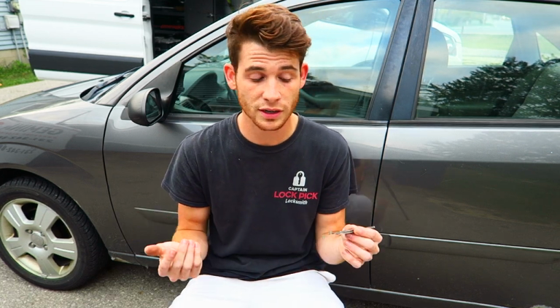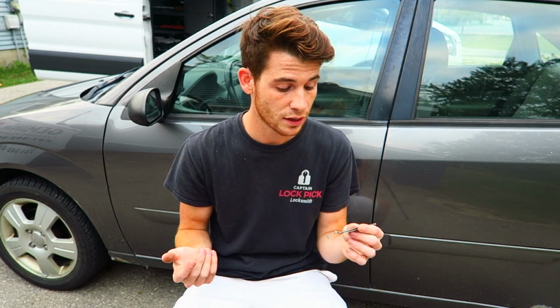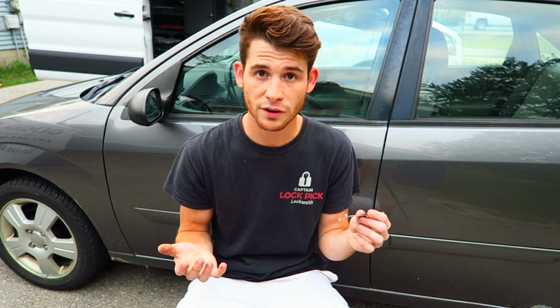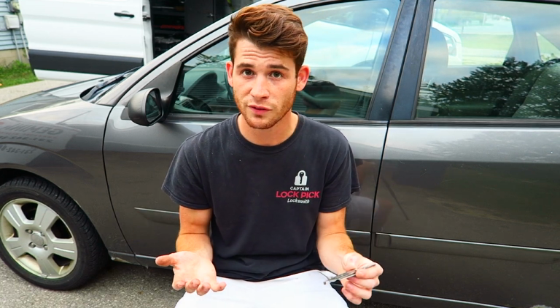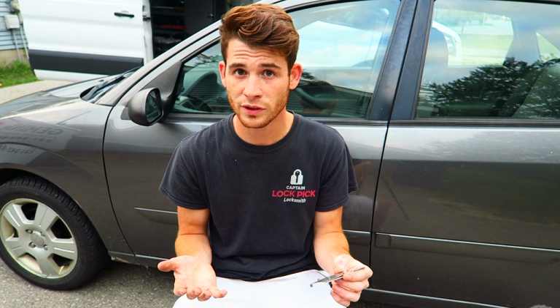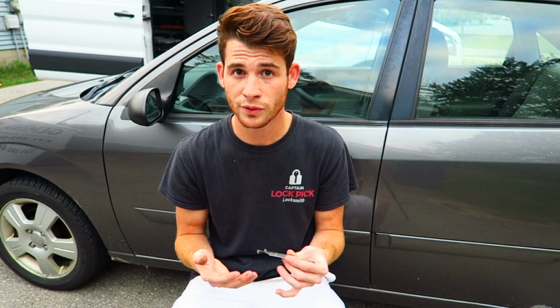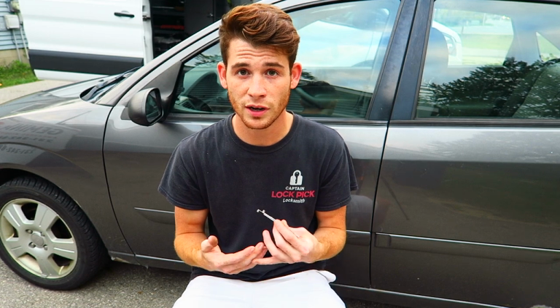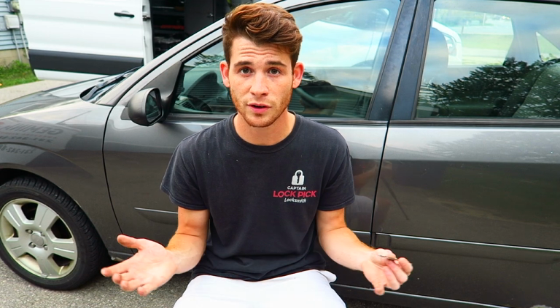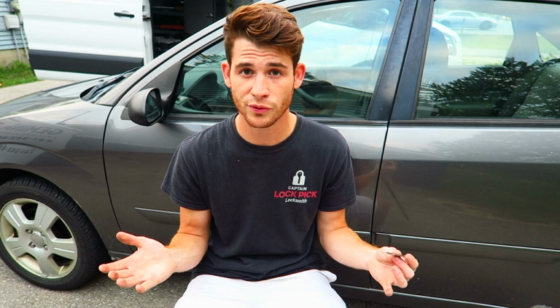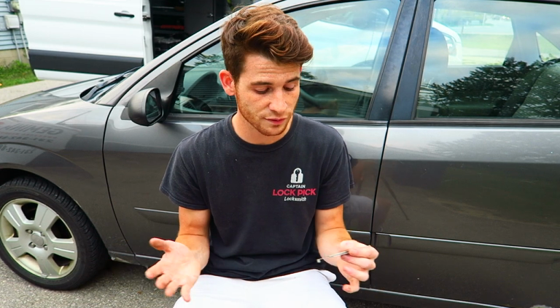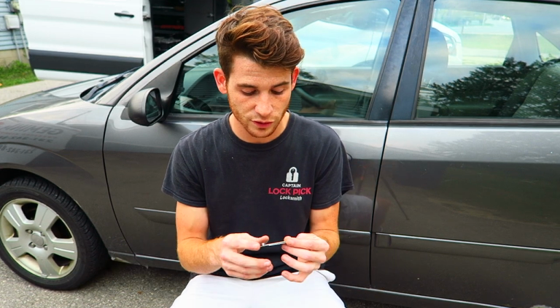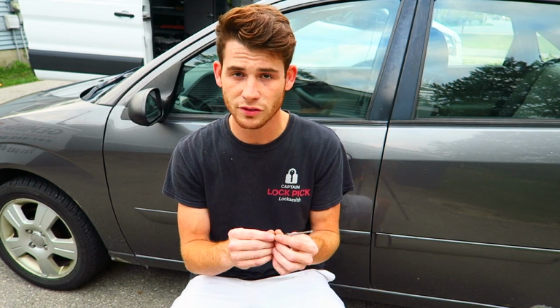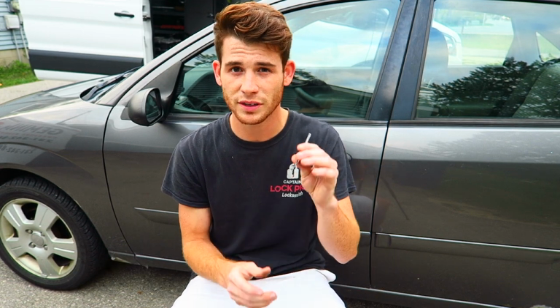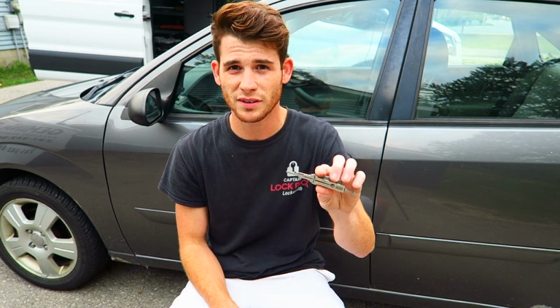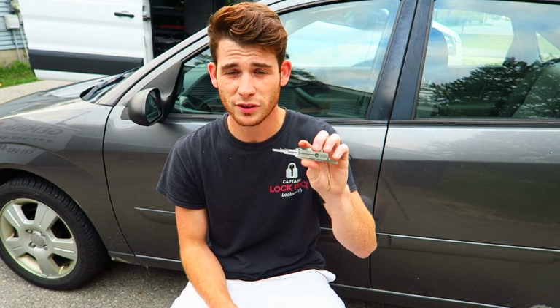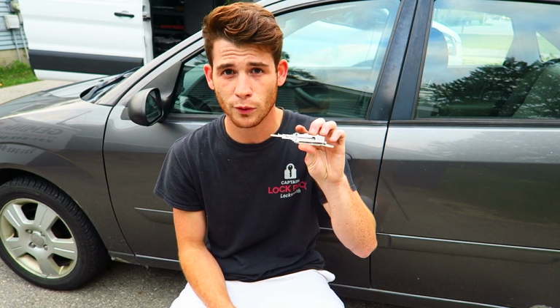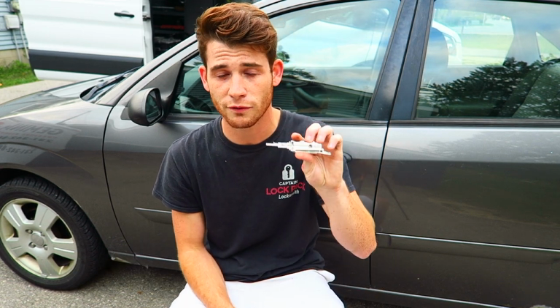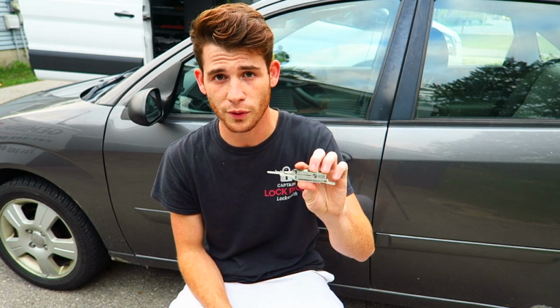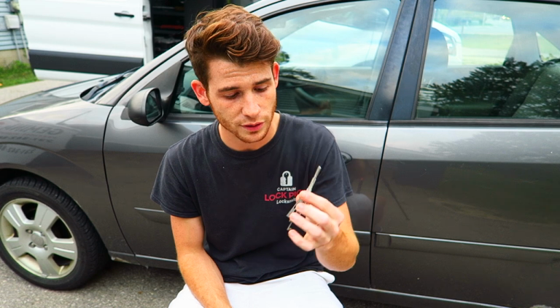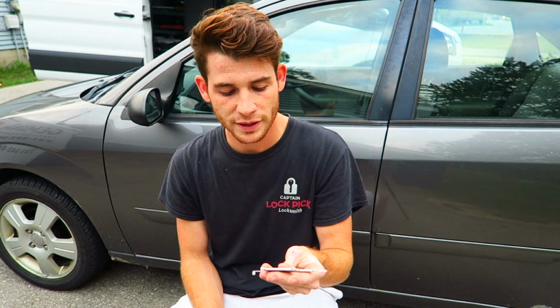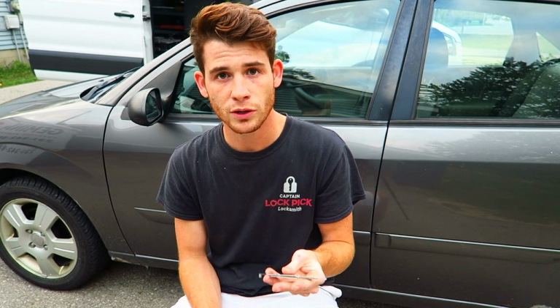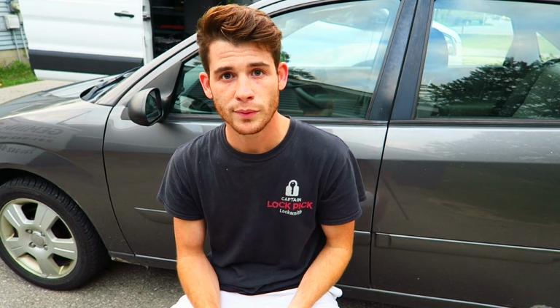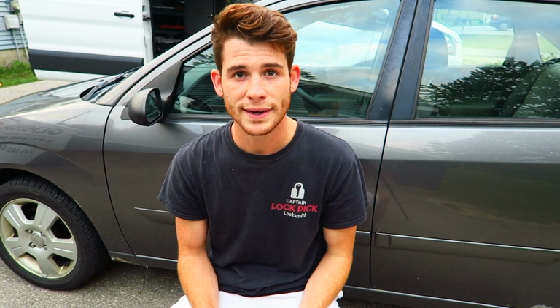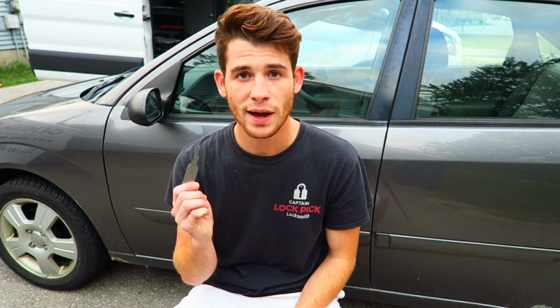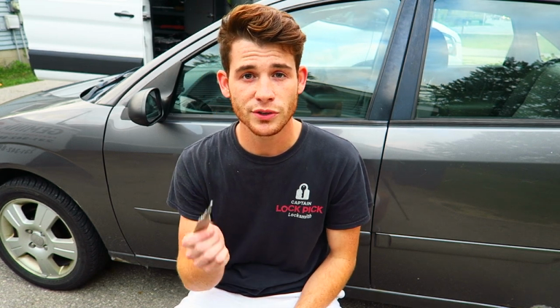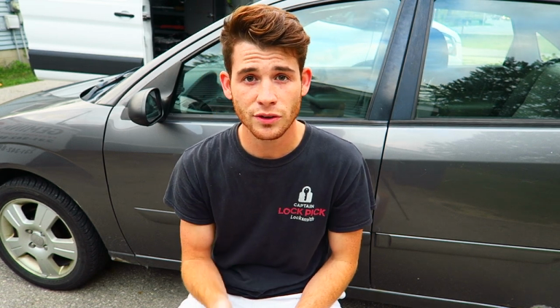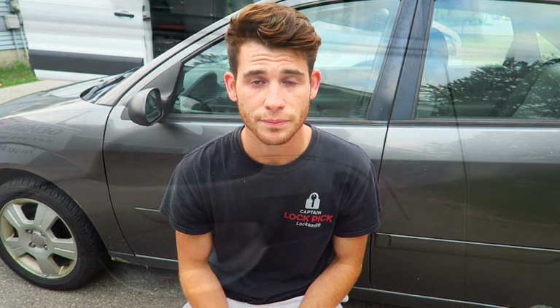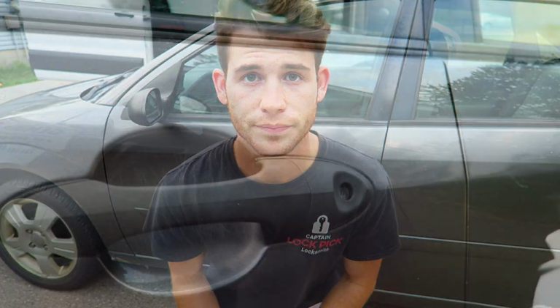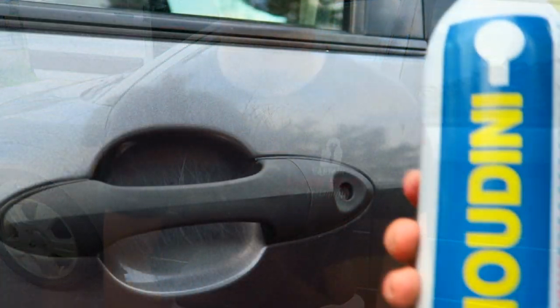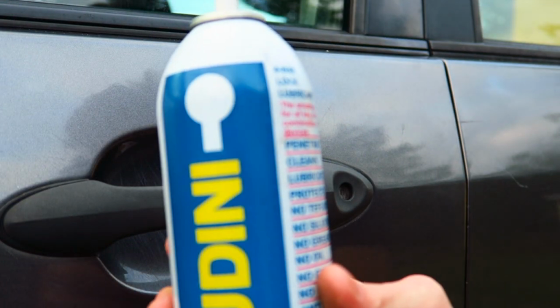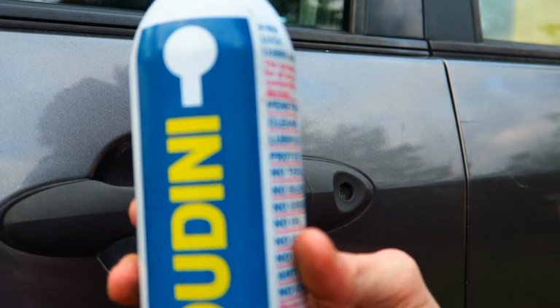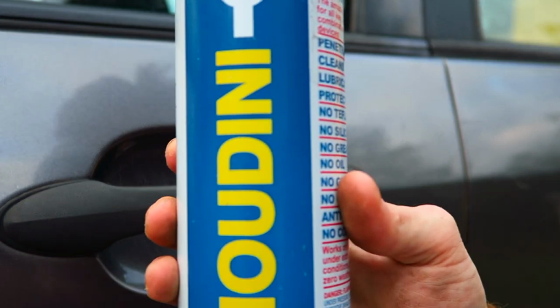If you are a locksmith and you do car keys, this is a must-have tool. Obviously you're going to need quite a few different ones in order to cover the majority of vehicles. This one is specifically for Ford.